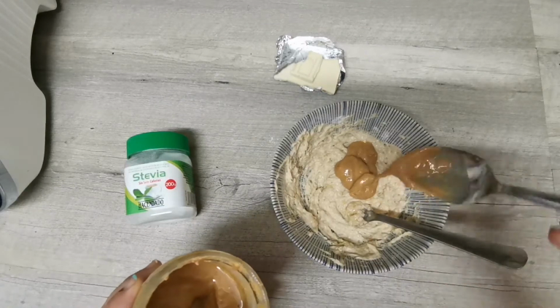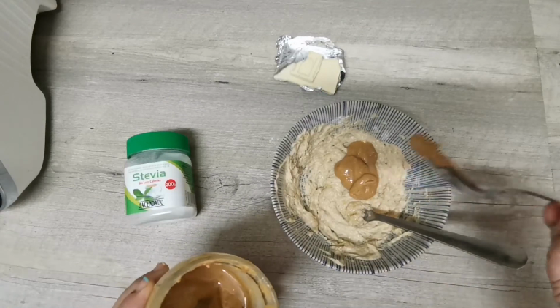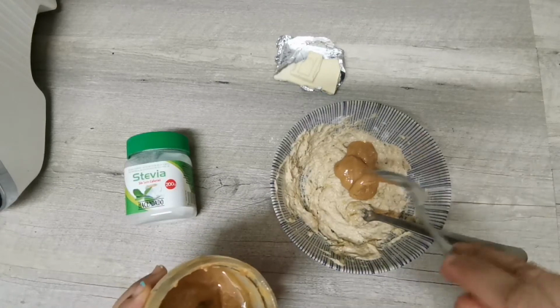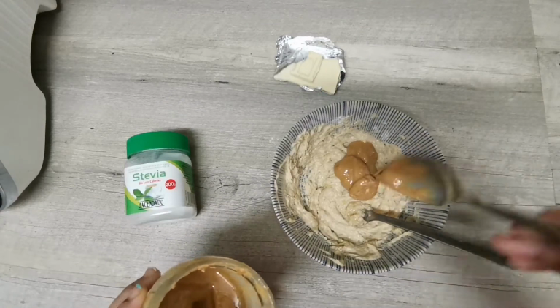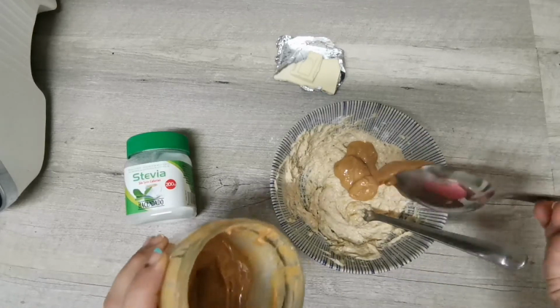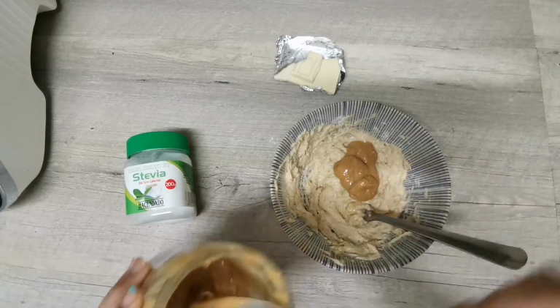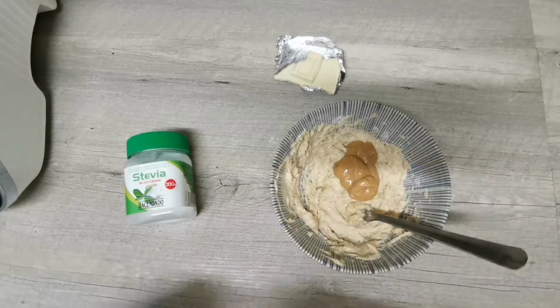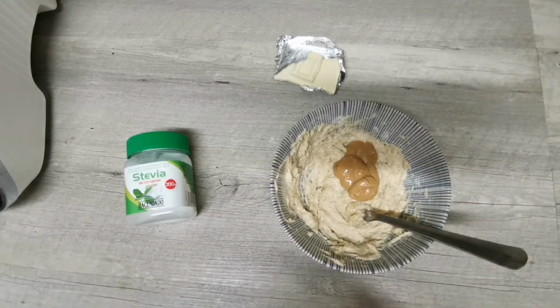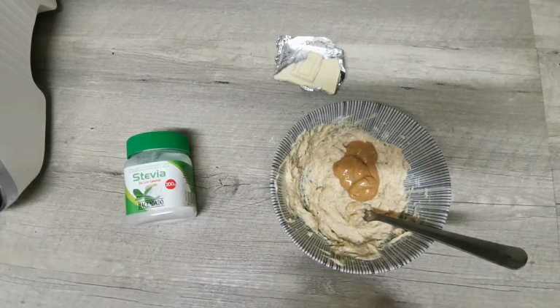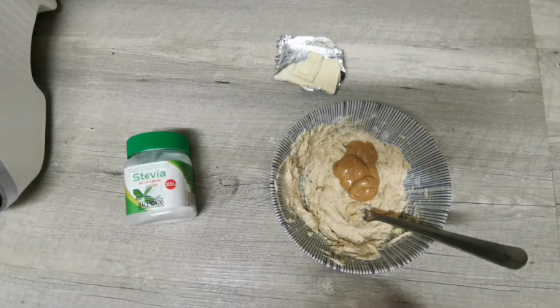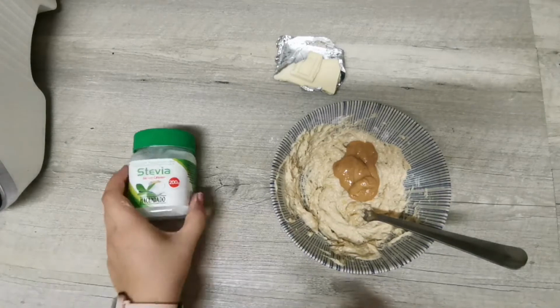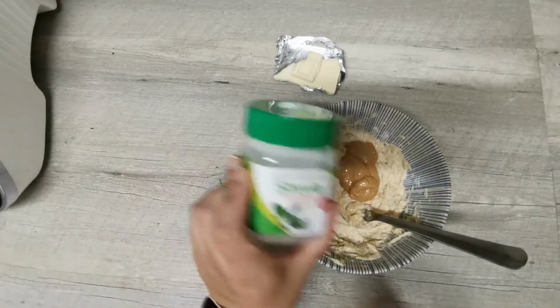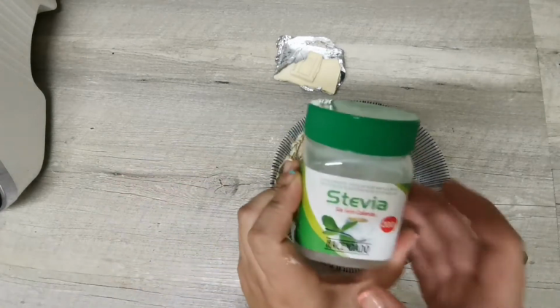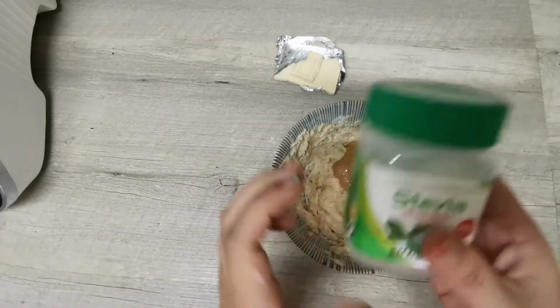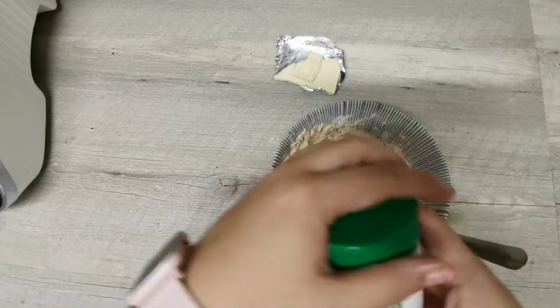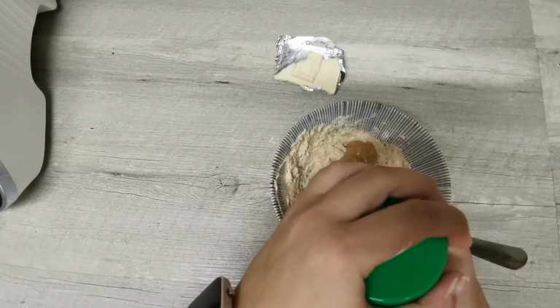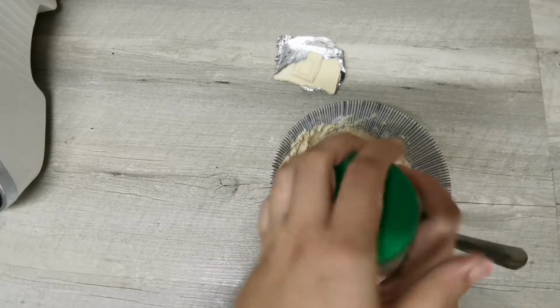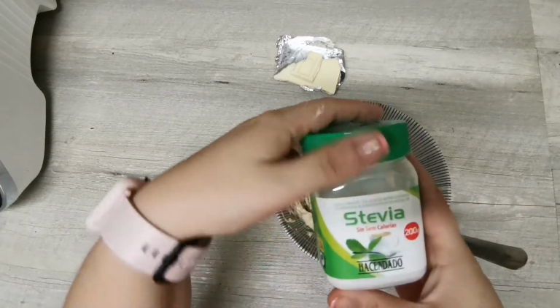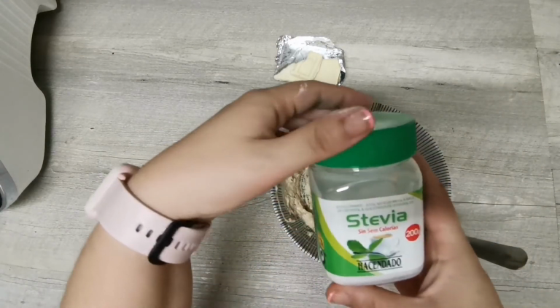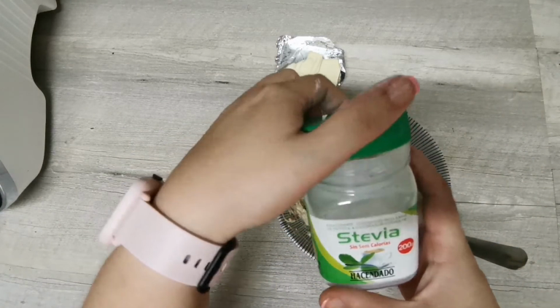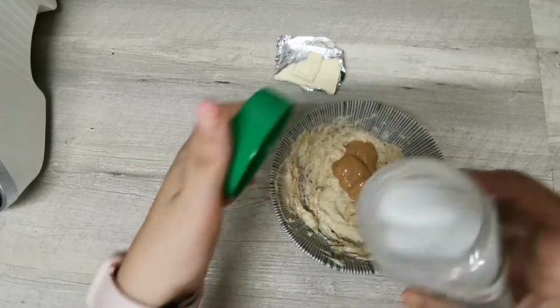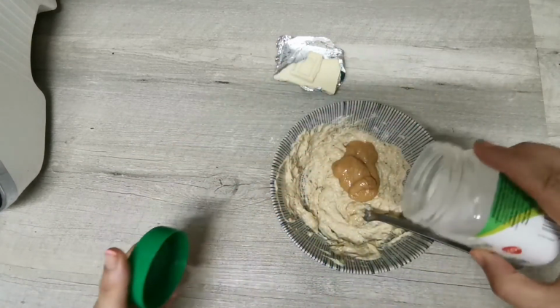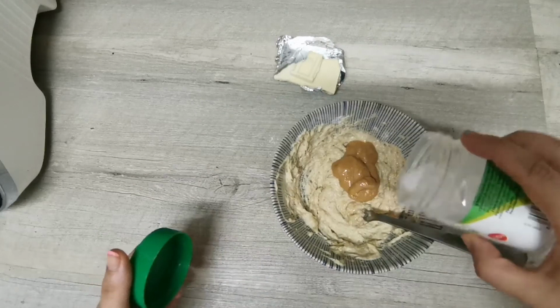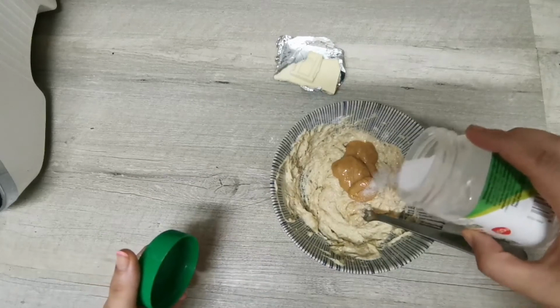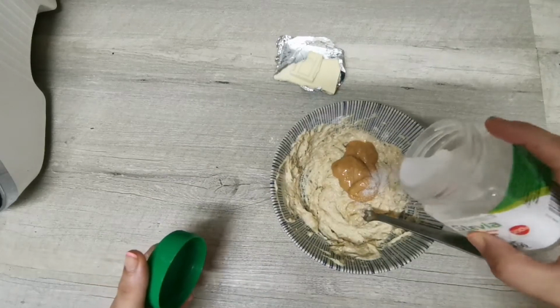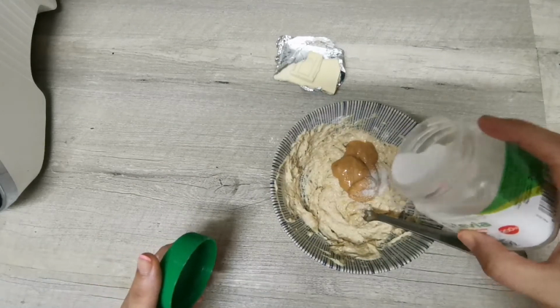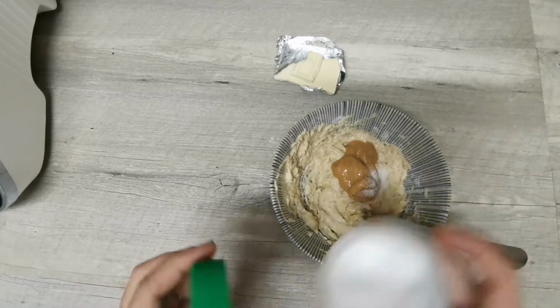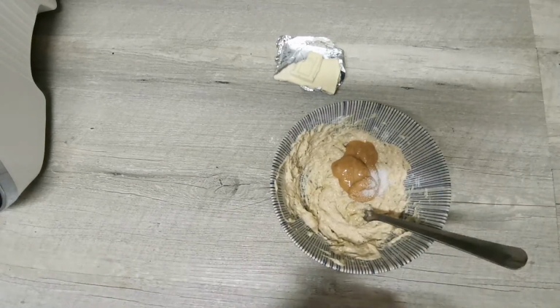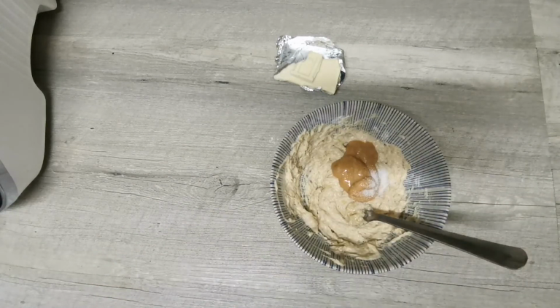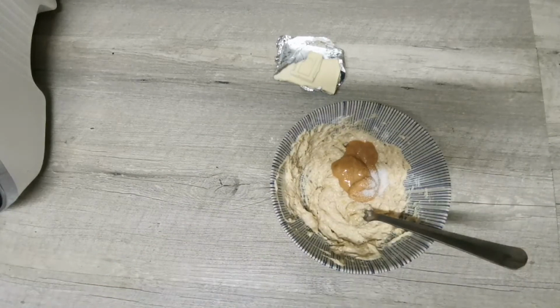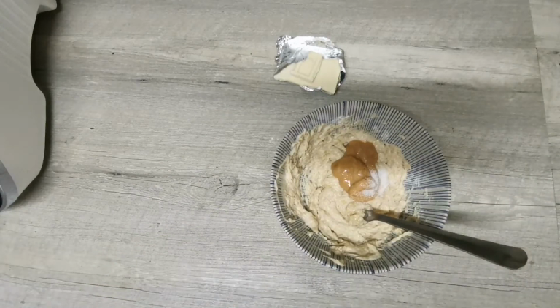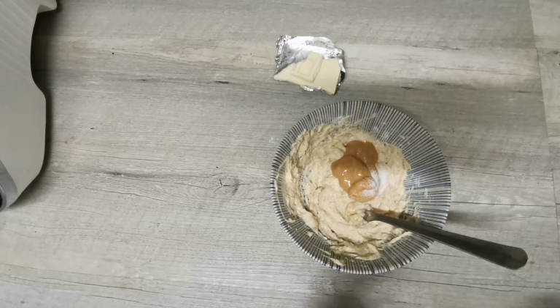Y vamos a seguir mezclando. Le voy a incorporar también un poquito de azúcar, bueno azúcar, estevia o el edulcorante que prefieras, y mezclamos todo ya.